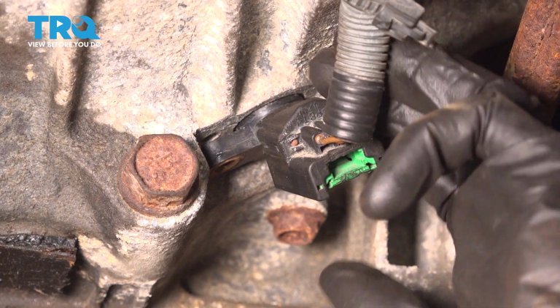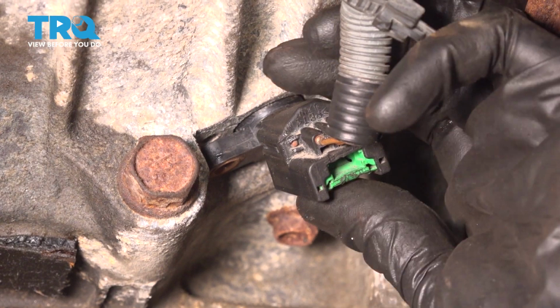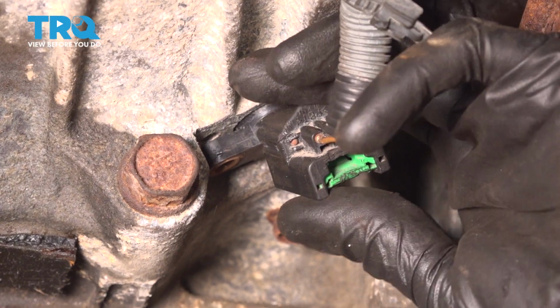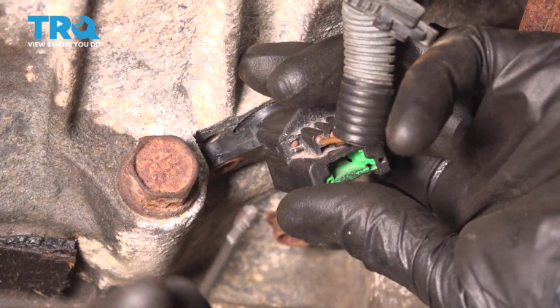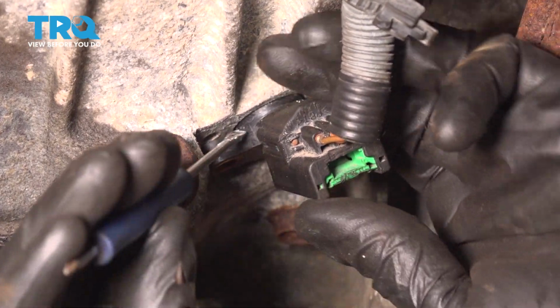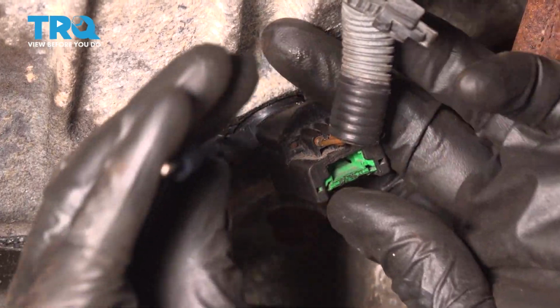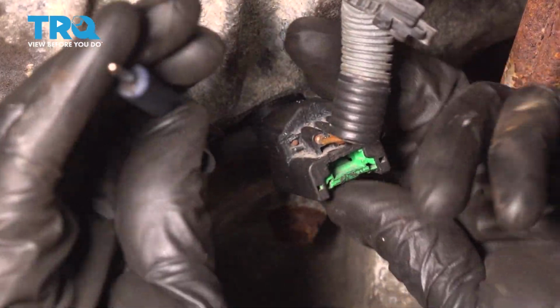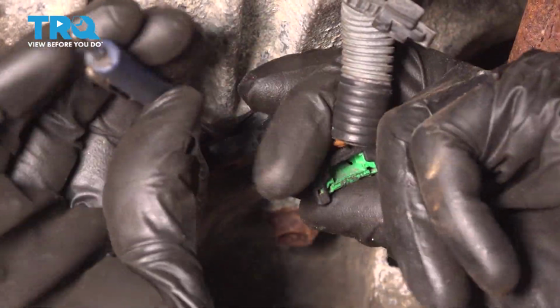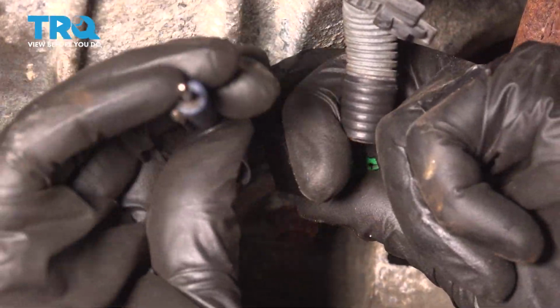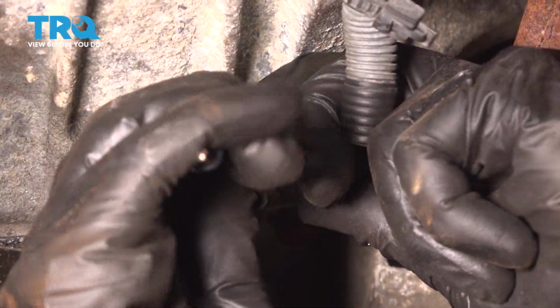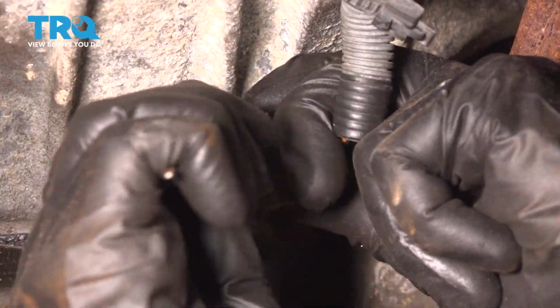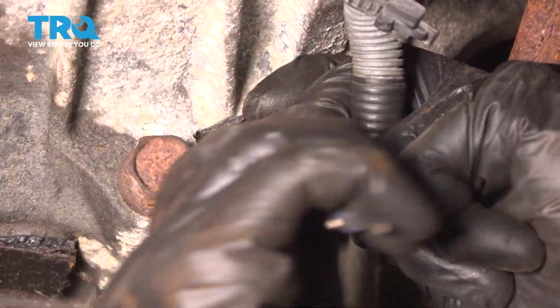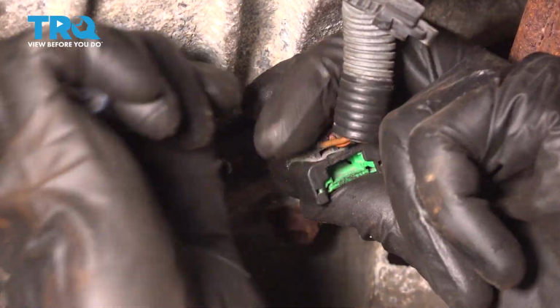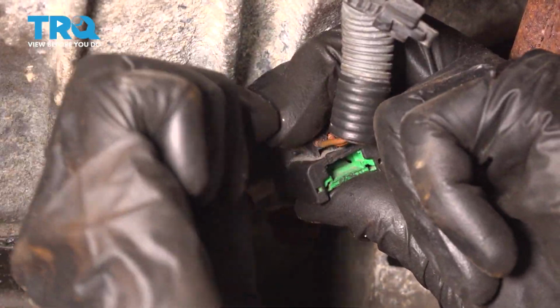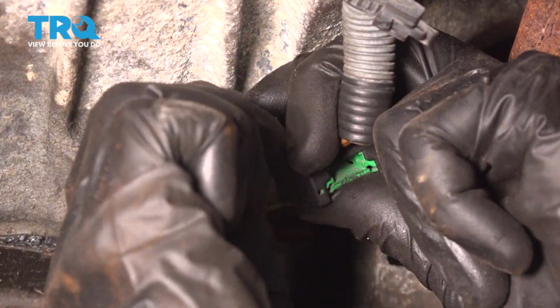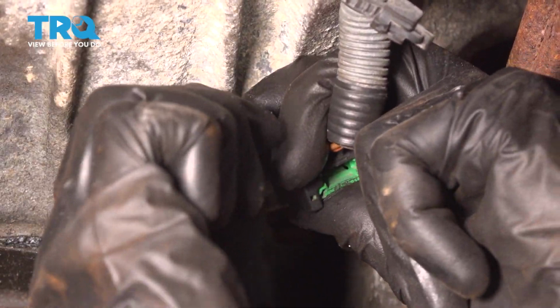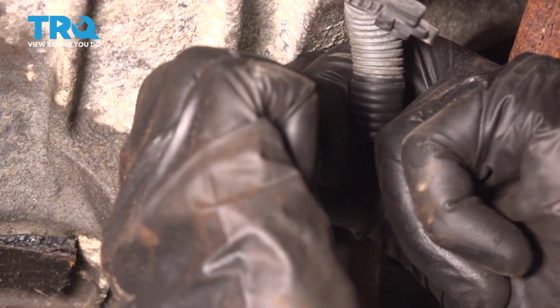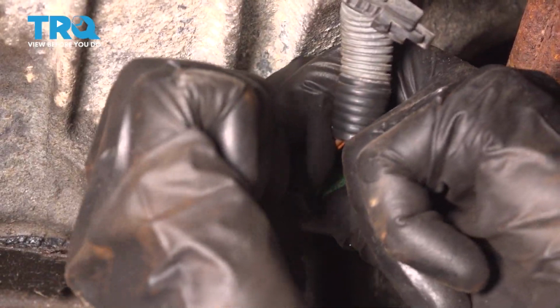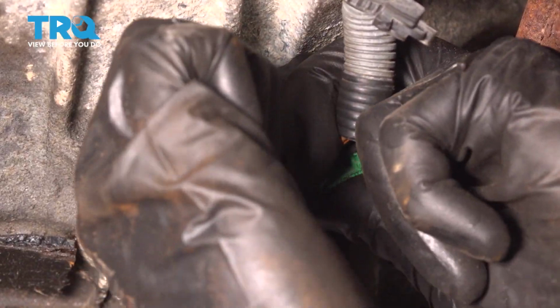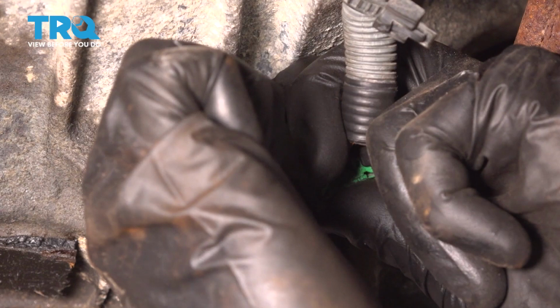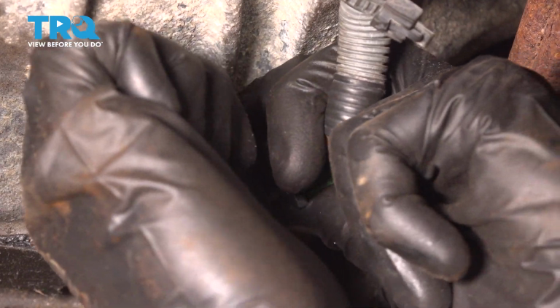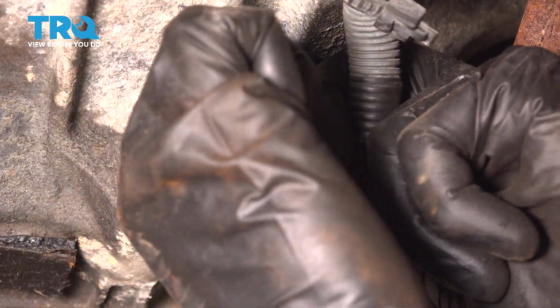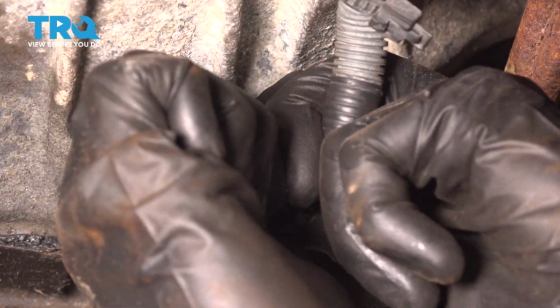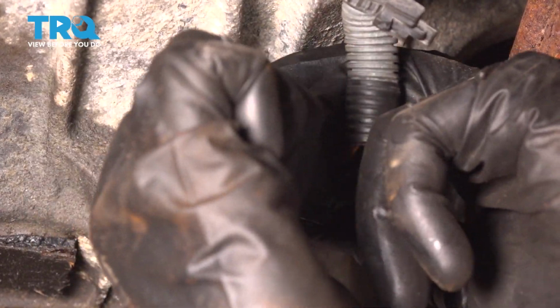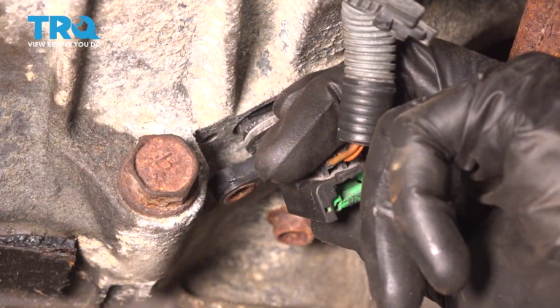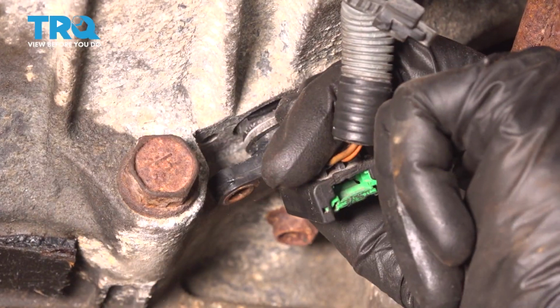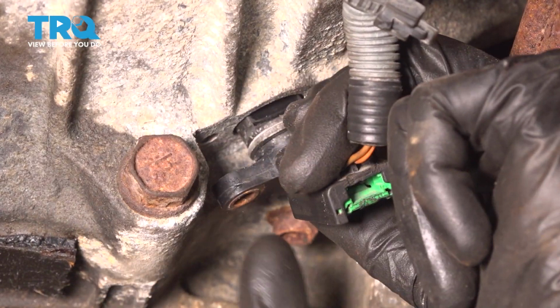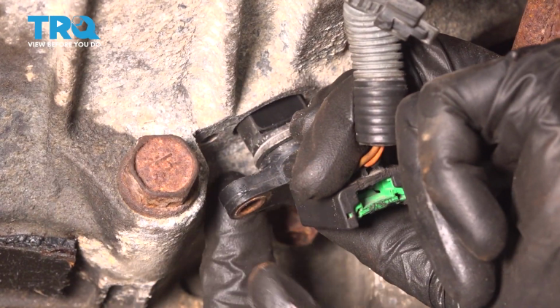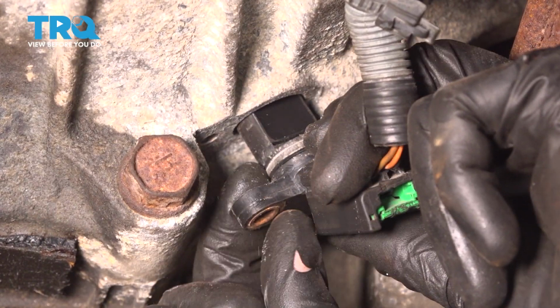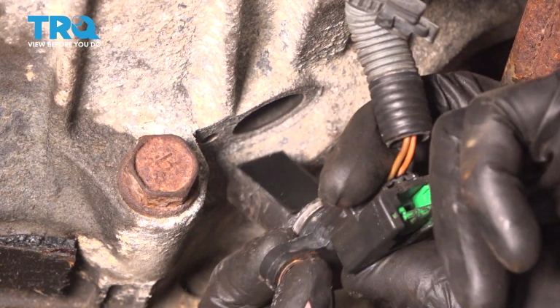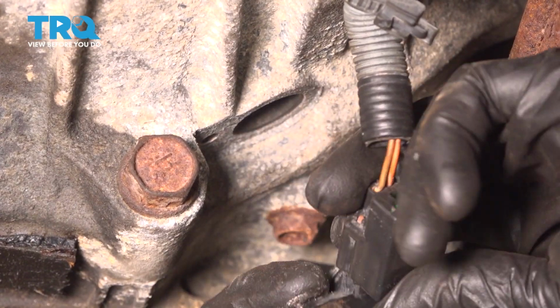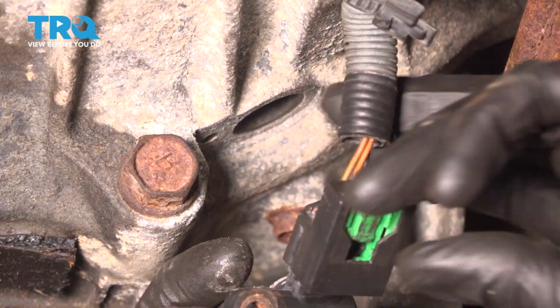We'll carefully grab that sensor, give it a little wiggle, and try to pull it down from the transmission bell housing. If it doesn't seem like it wants to come down, you can gently pry at it.